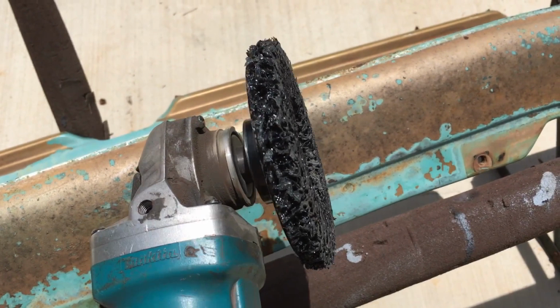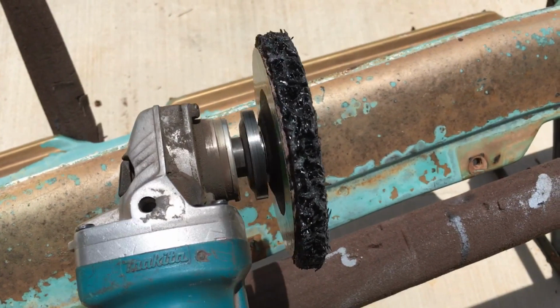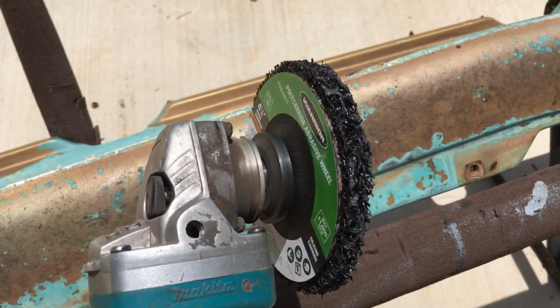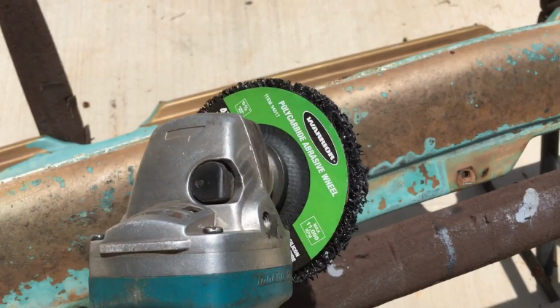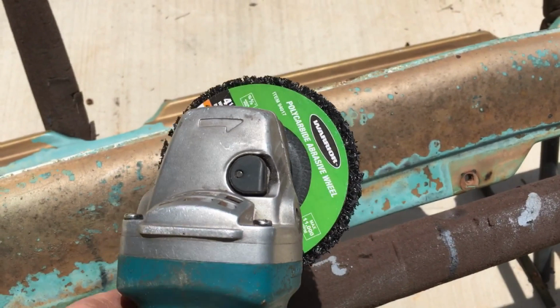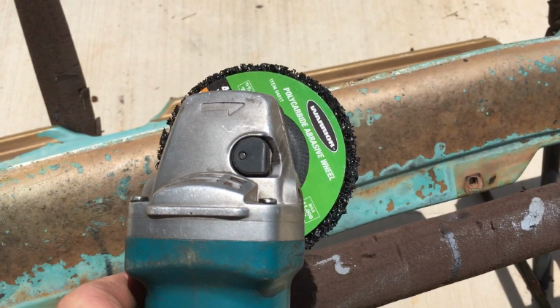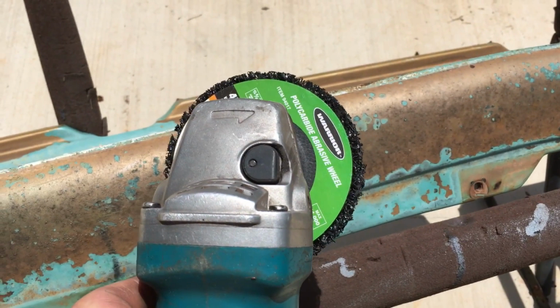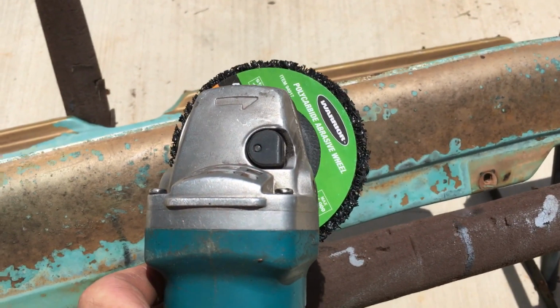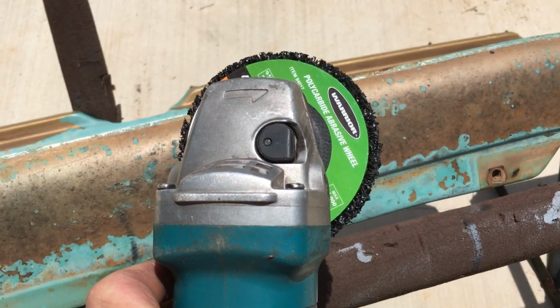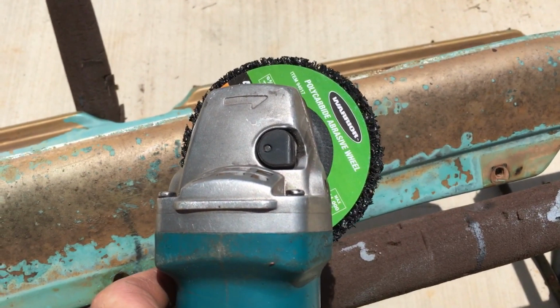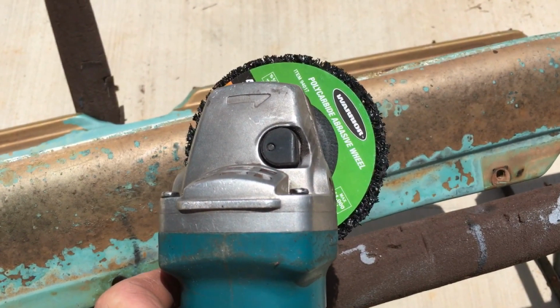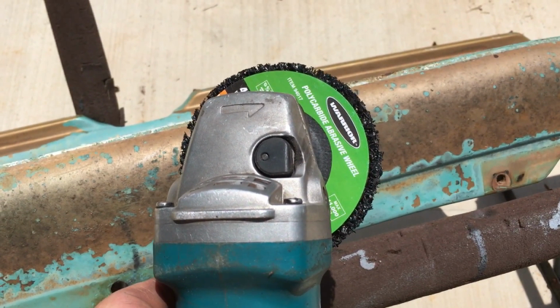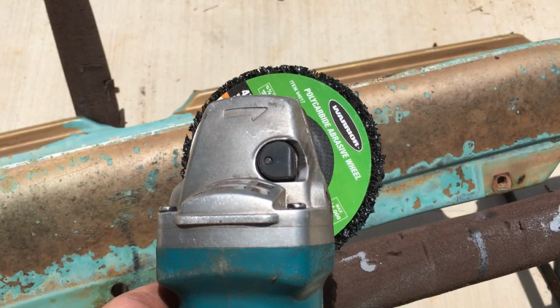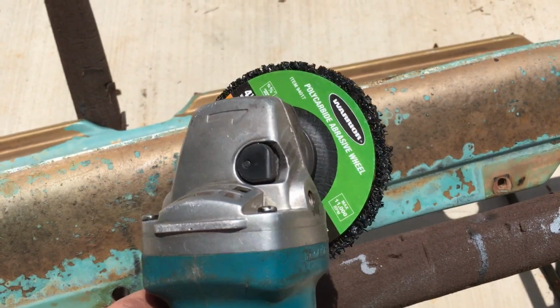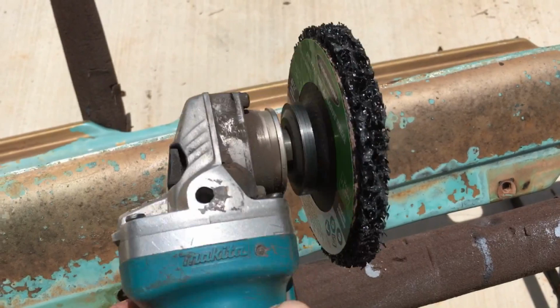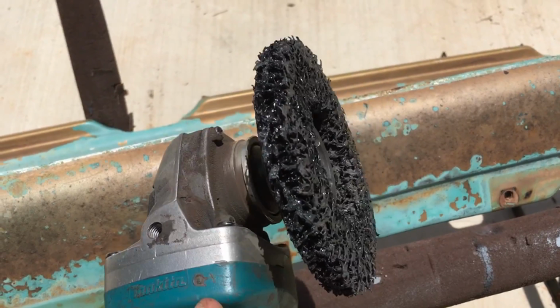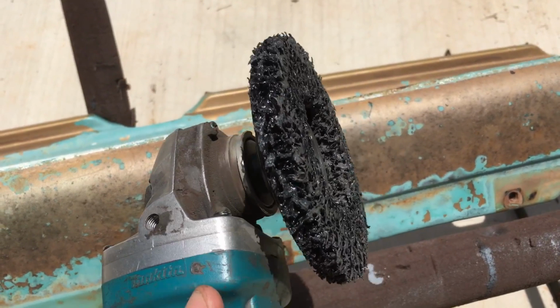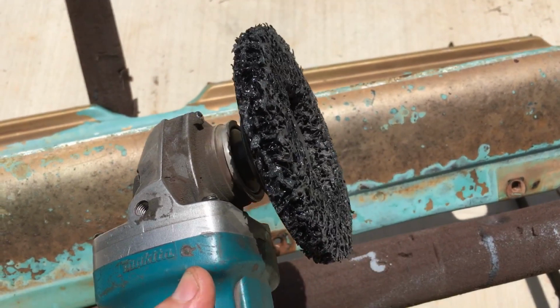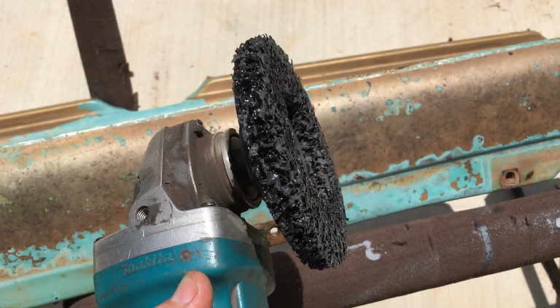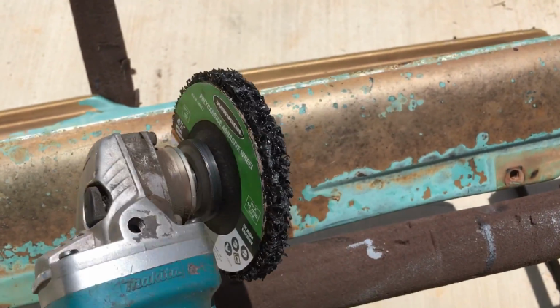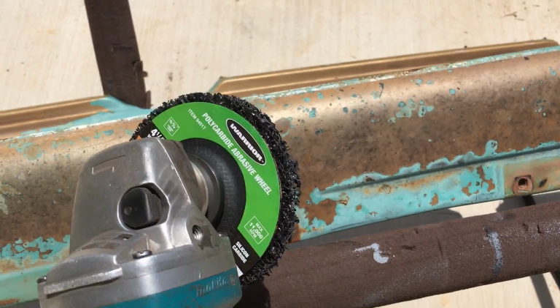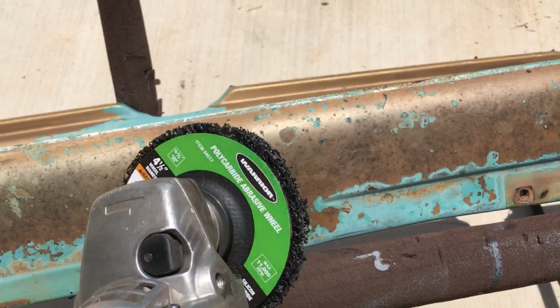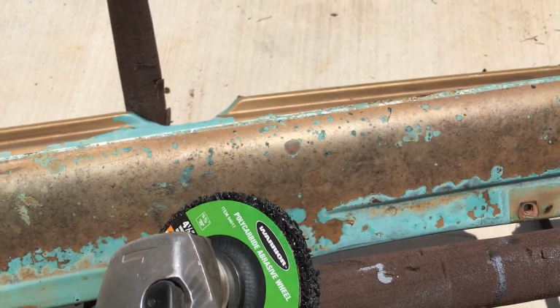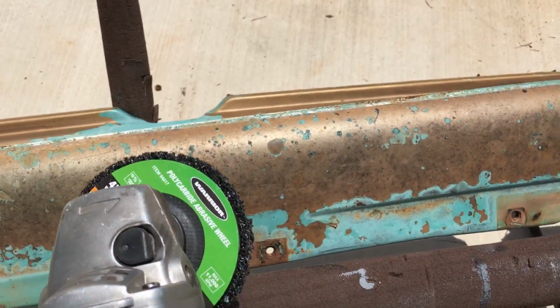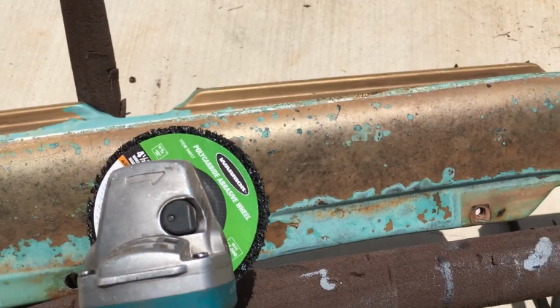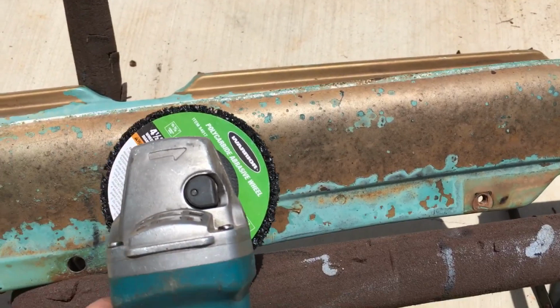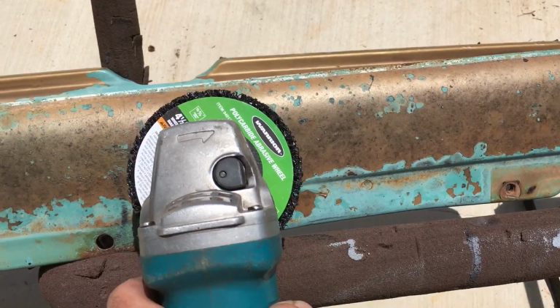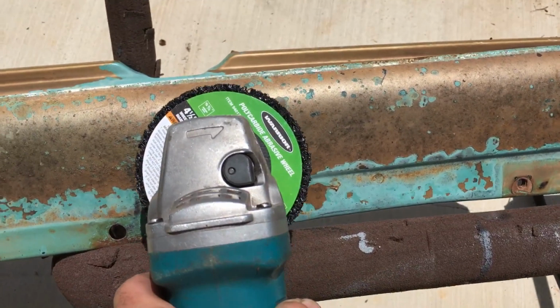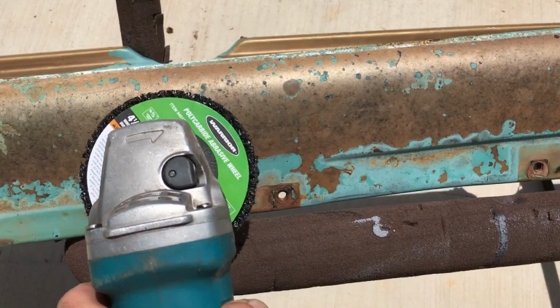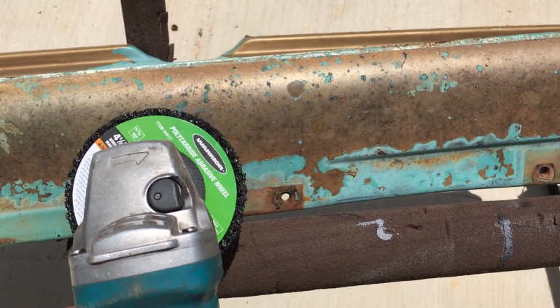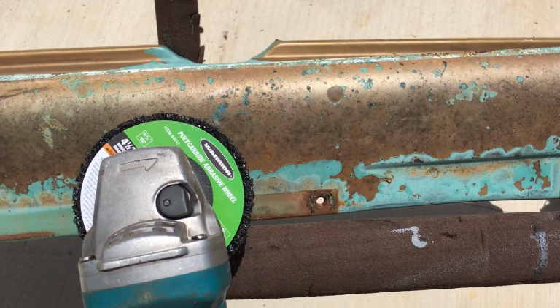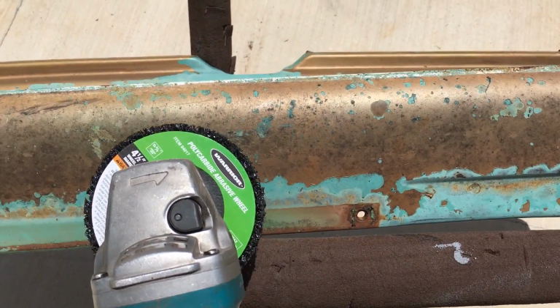I have the wheel mounted on my Makita four and a half inch grinder with the guard removed. Pay attention to the rotation and we'll get started with a quick video of how quickly it will remove this paint.